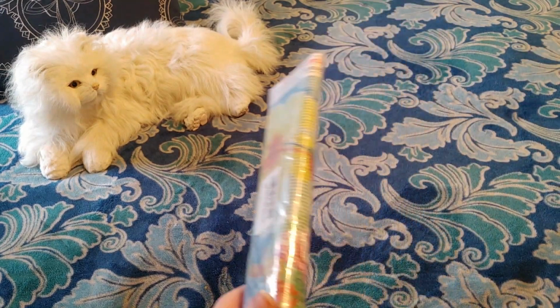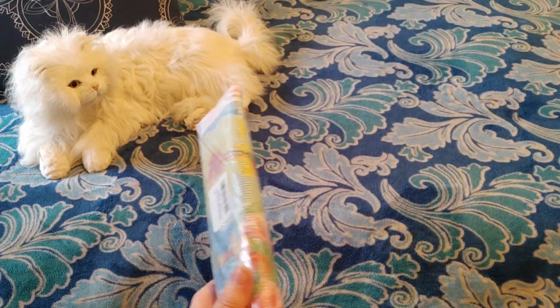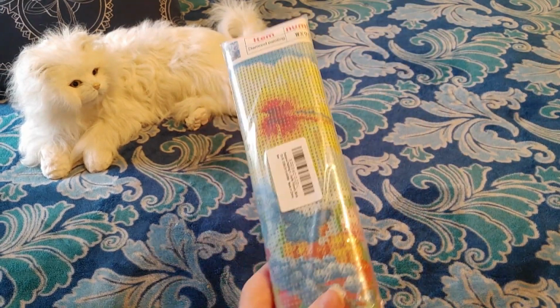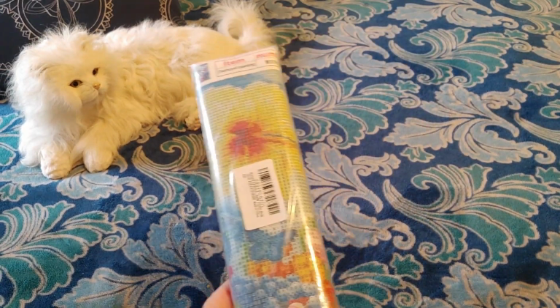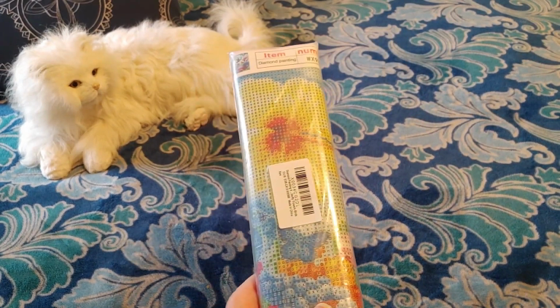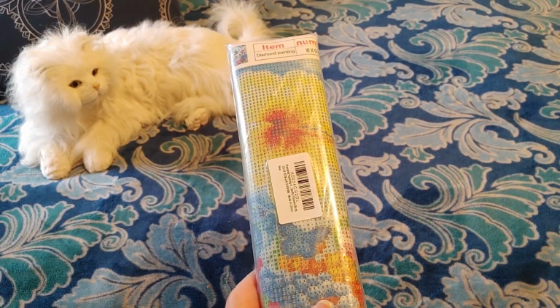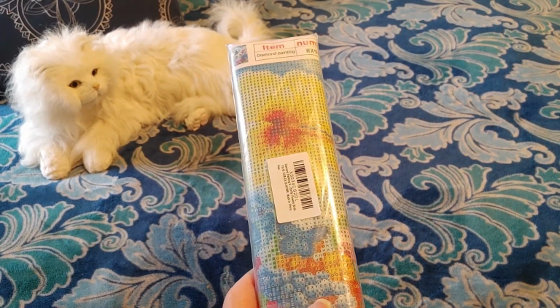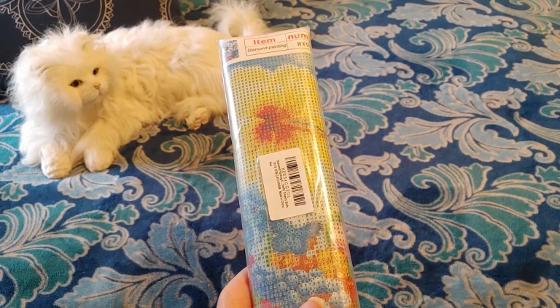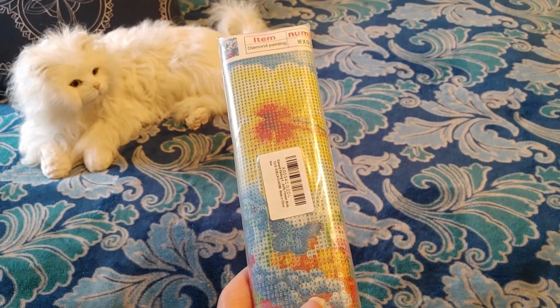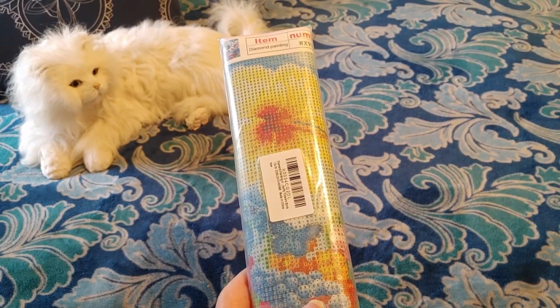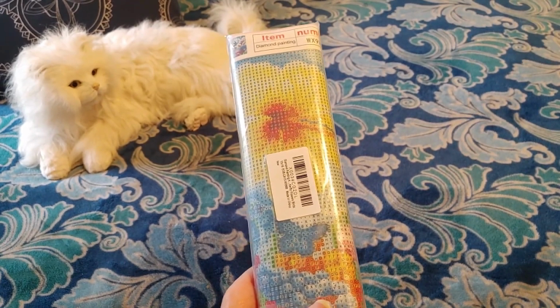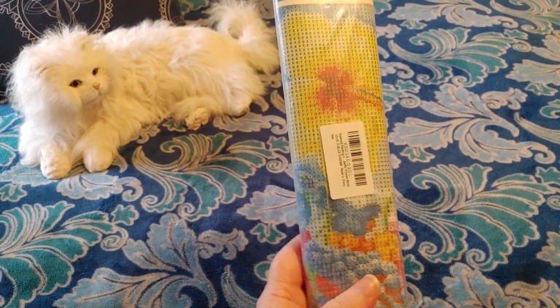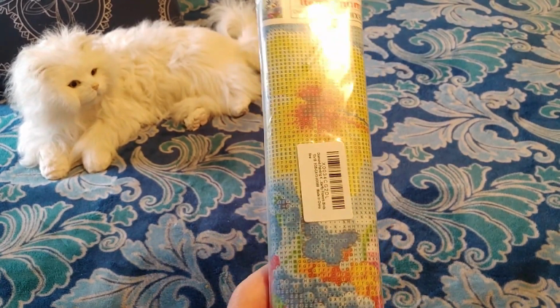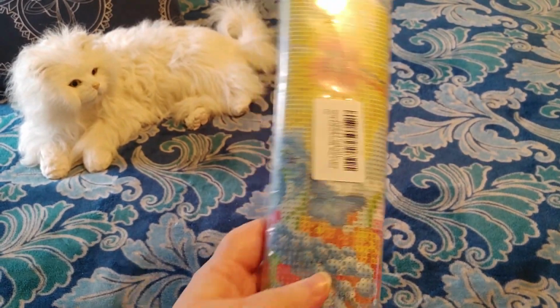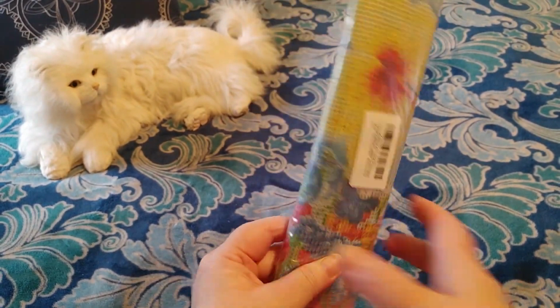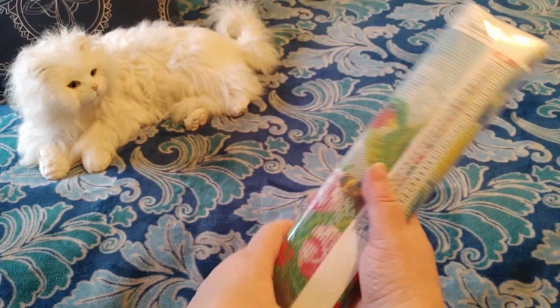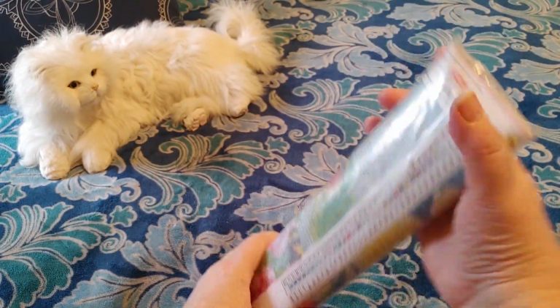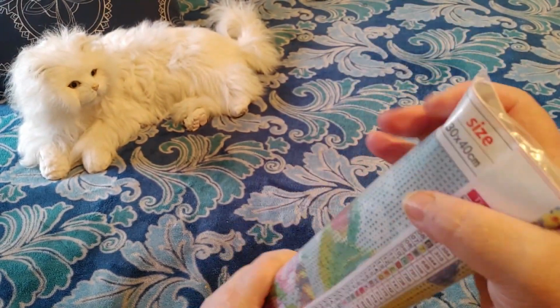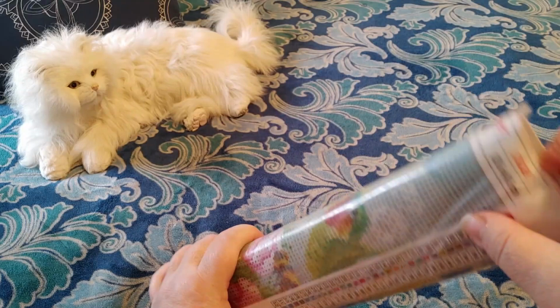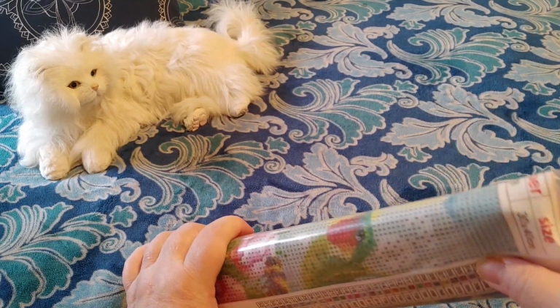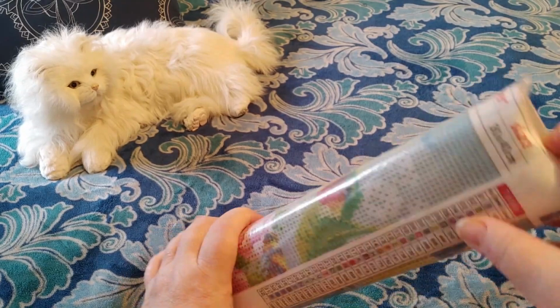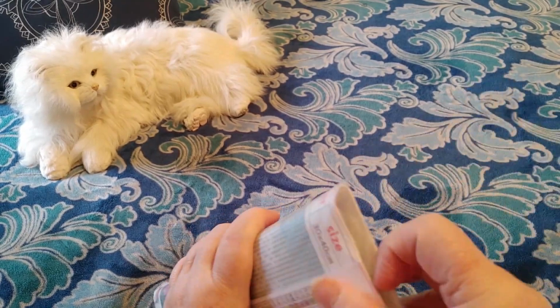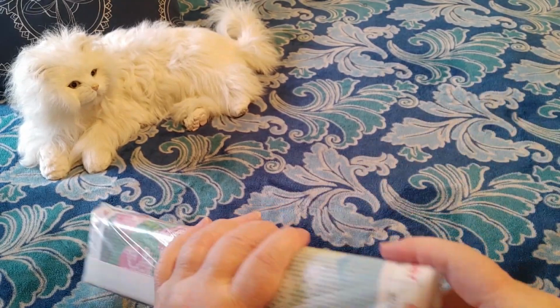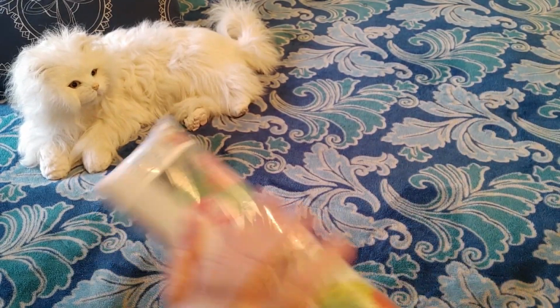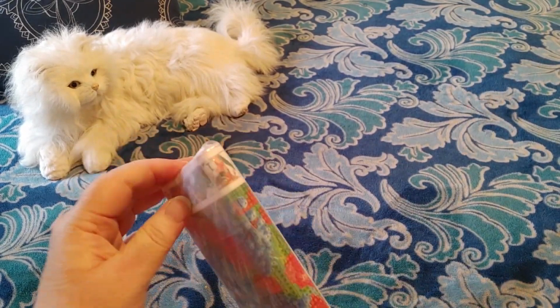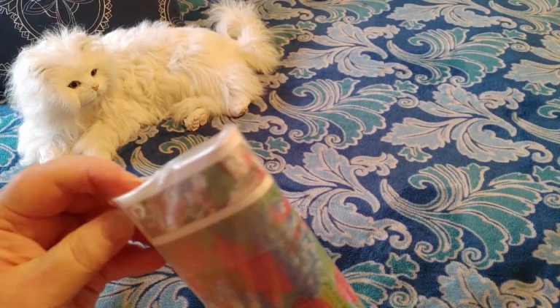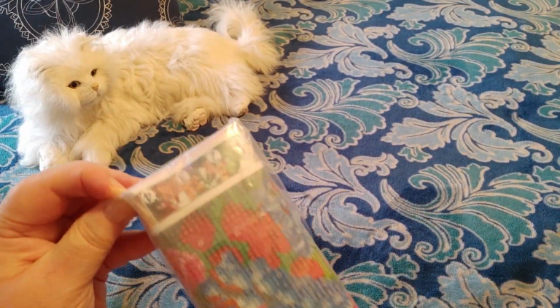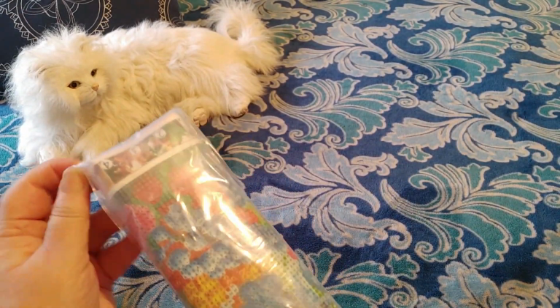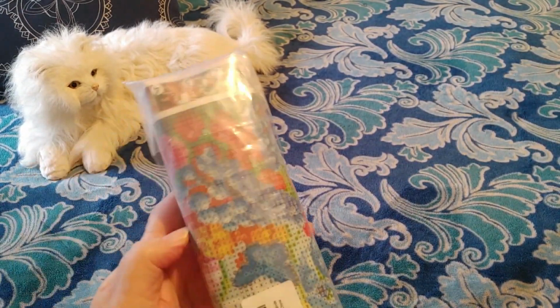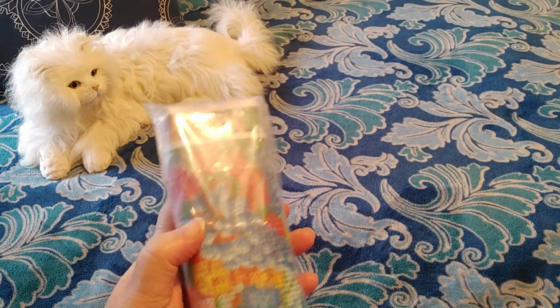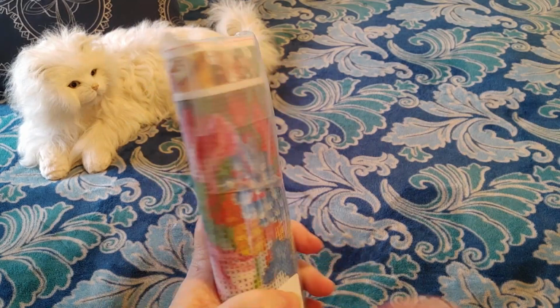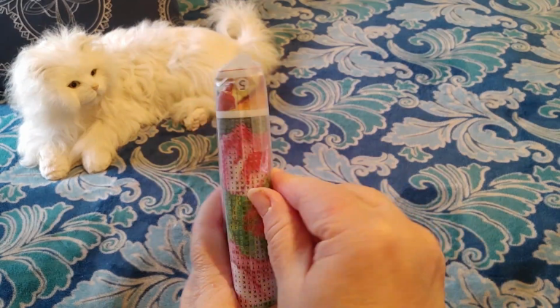Let me go quickly over to my Amazon website so I can bring it up. I ordered two diamond paintings on sale. They came in not on the same day, so let's see which one this one is.